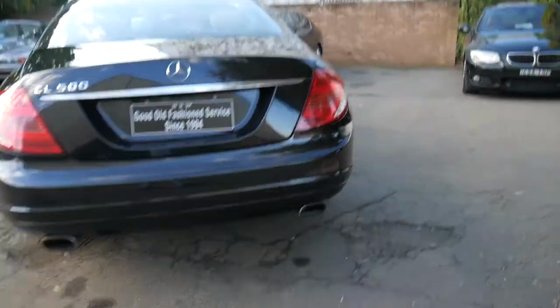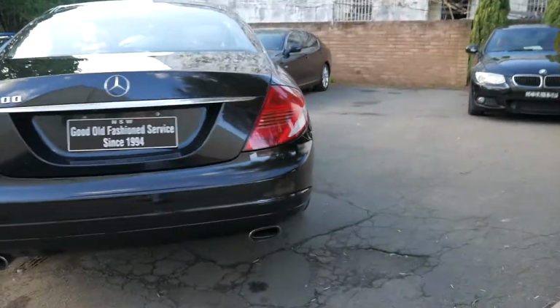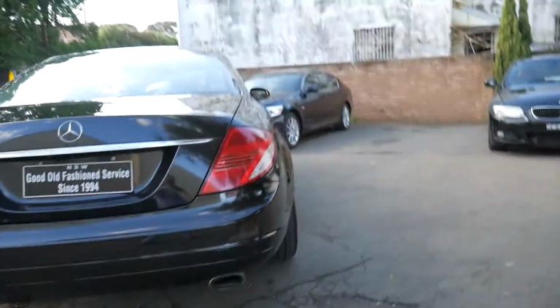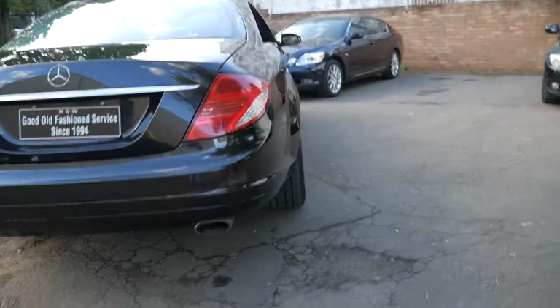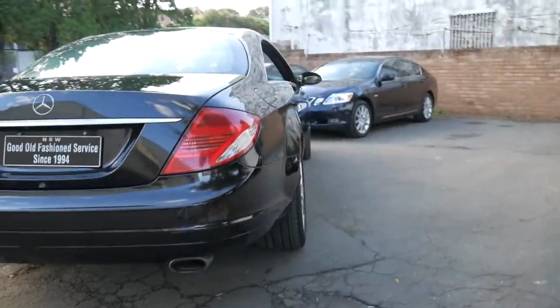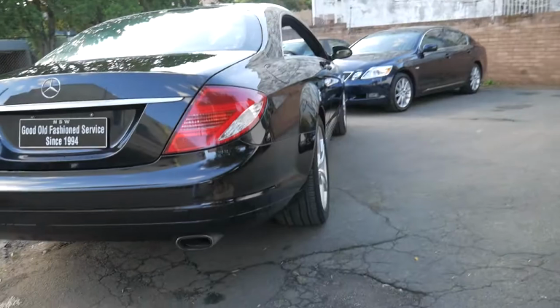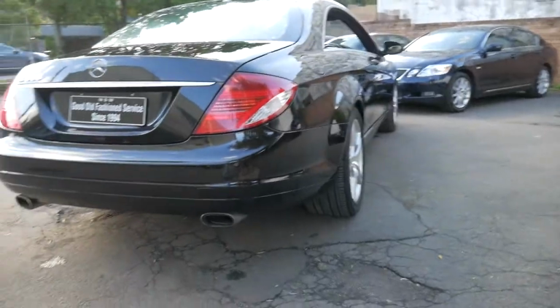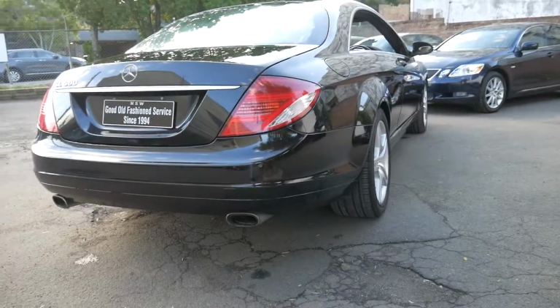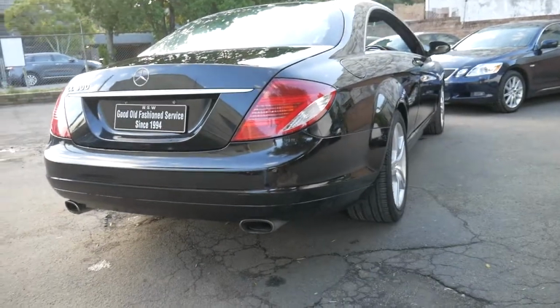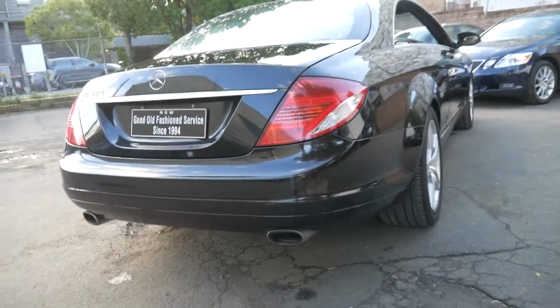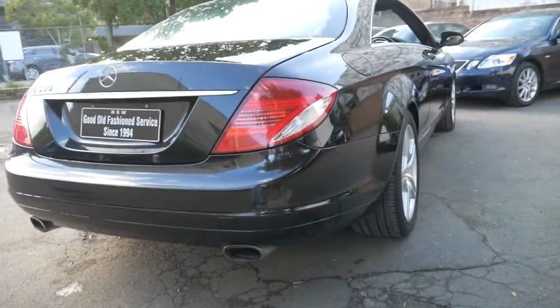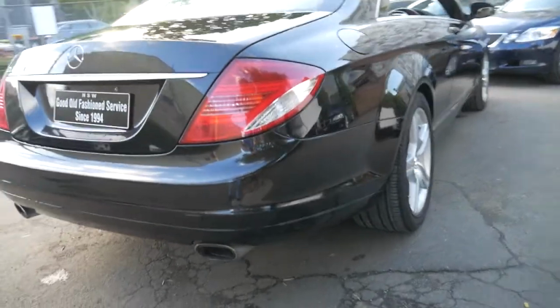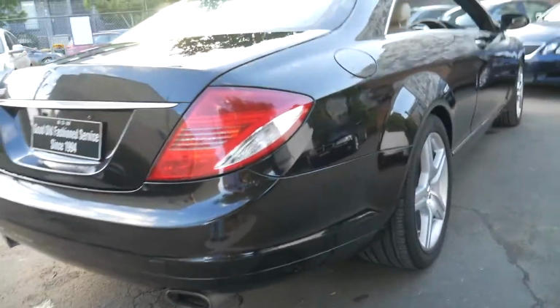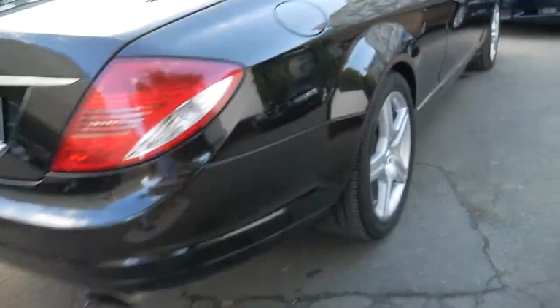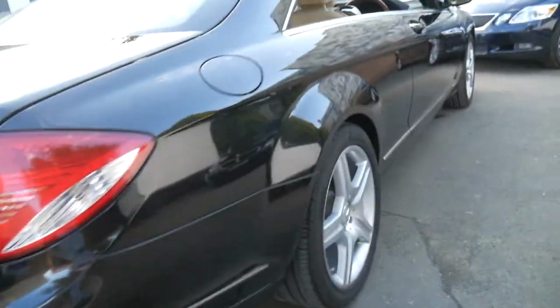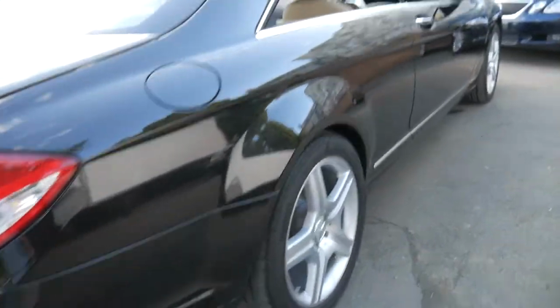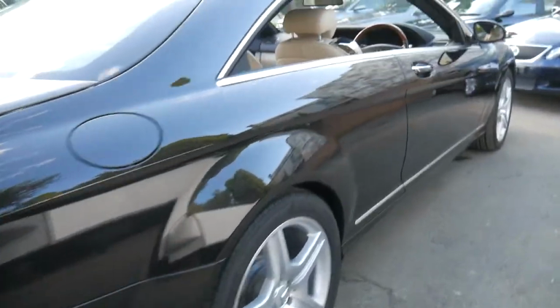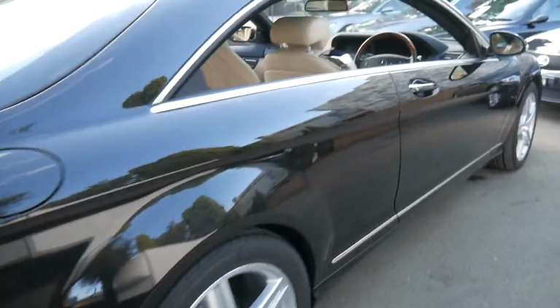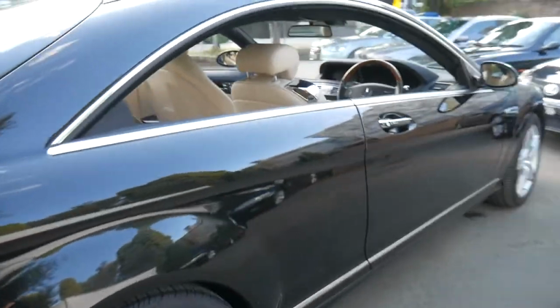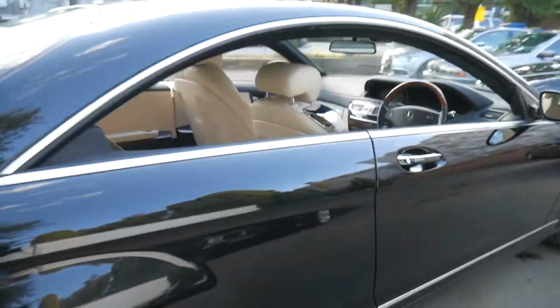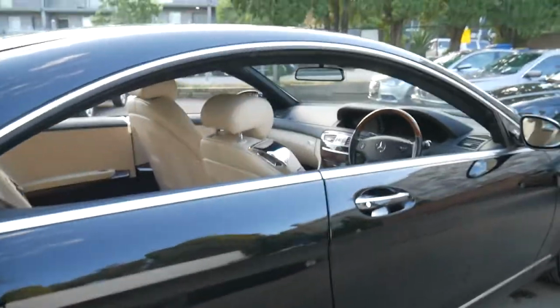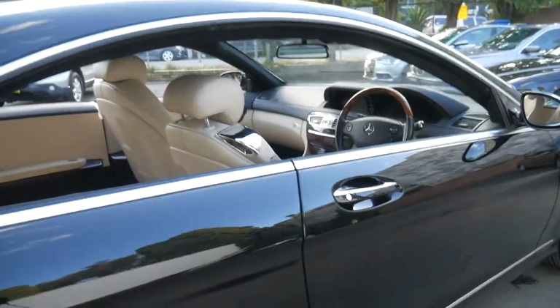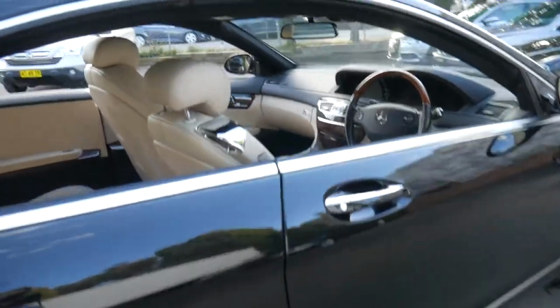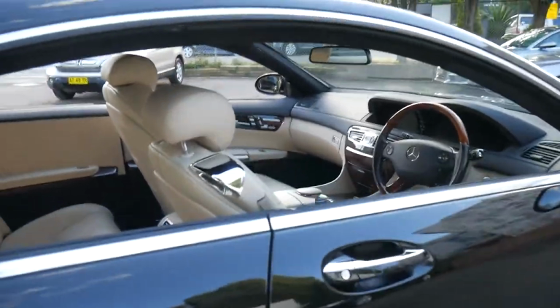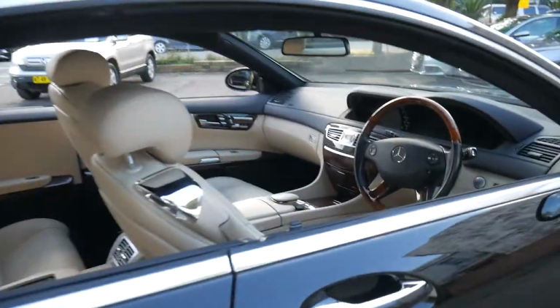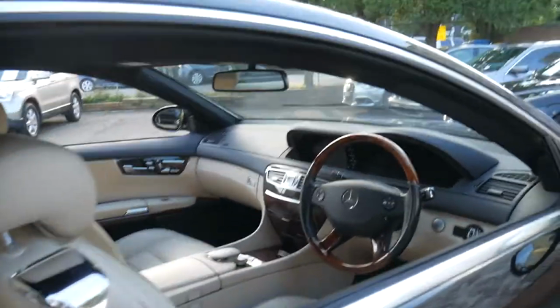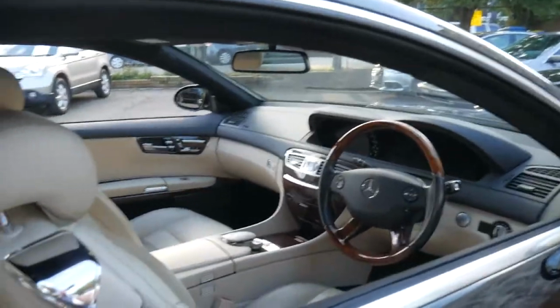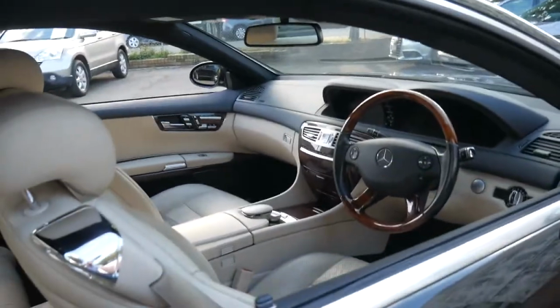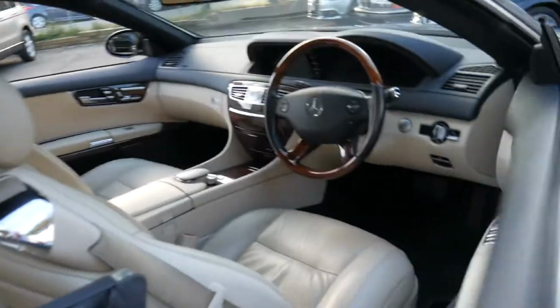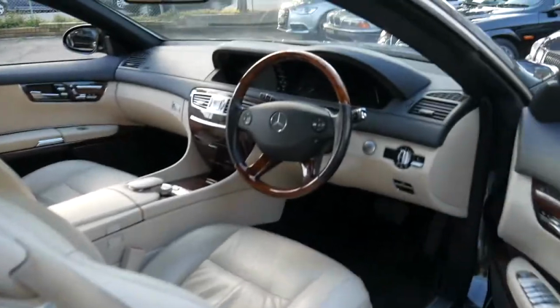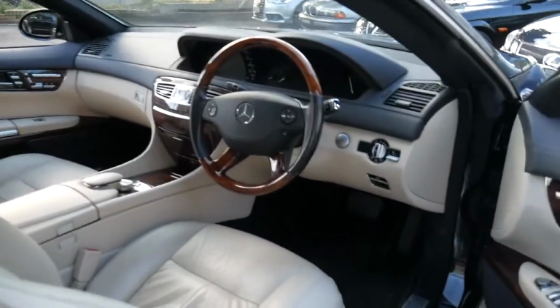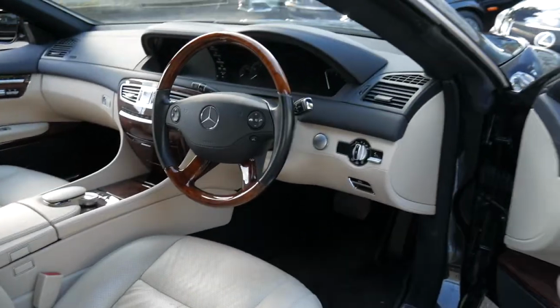If these cars are looked after, they're easily capable of three, four, five hundred thousand kilometres. I'm sure if you go online, you'll find something in Europe with a couple hundred thousand miles — this is obviously in kilometres. It's an Australian-delivered car from new.